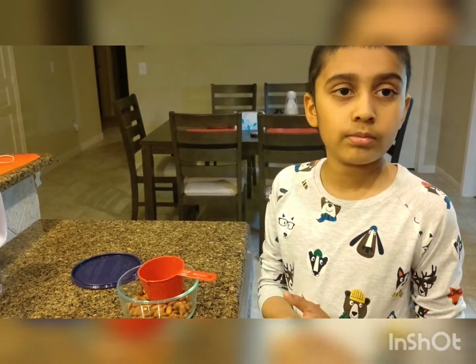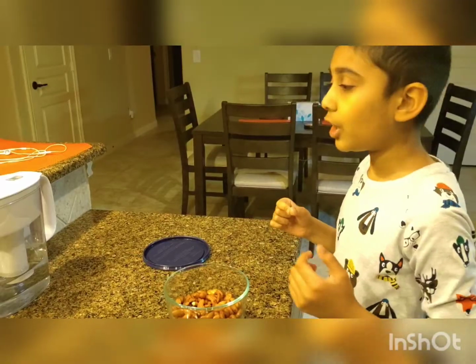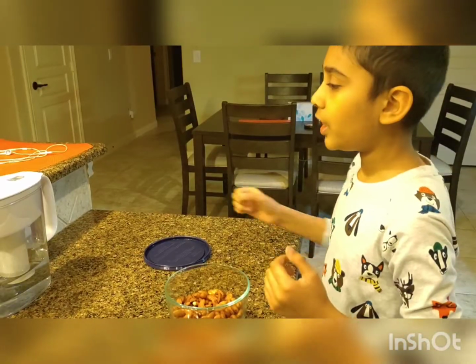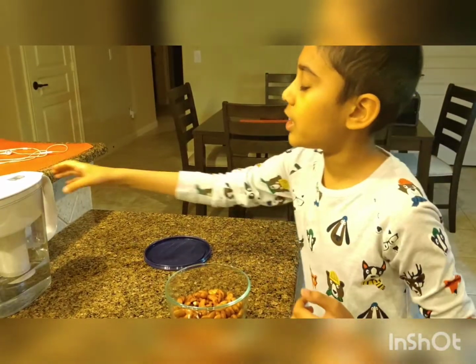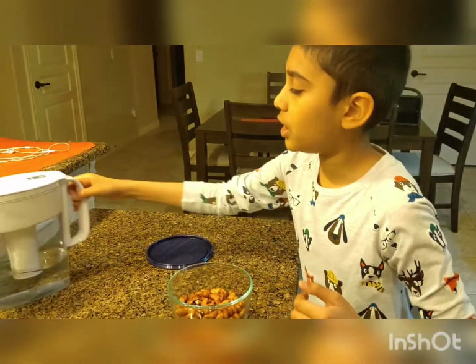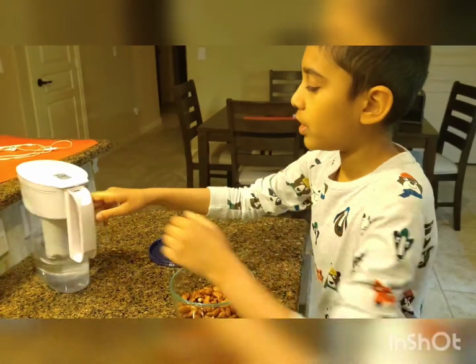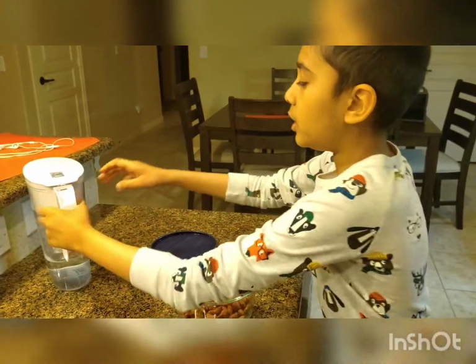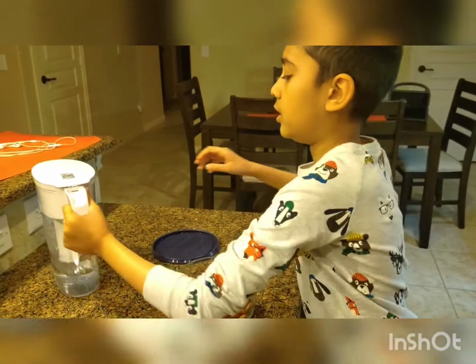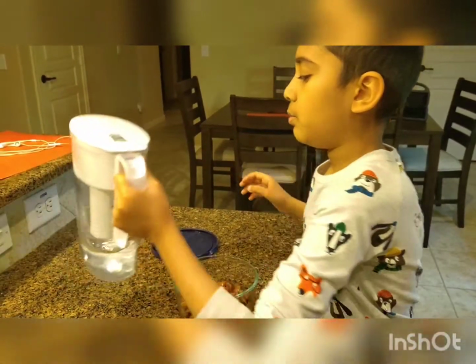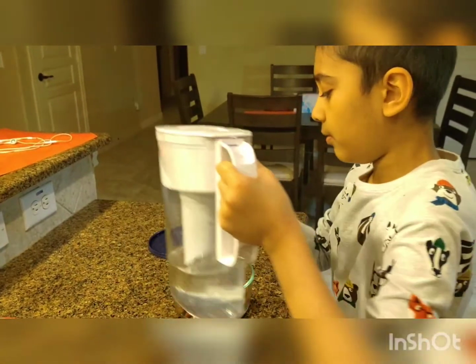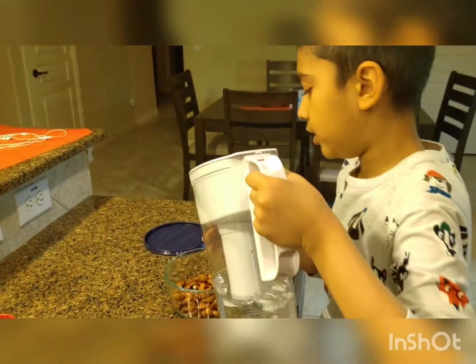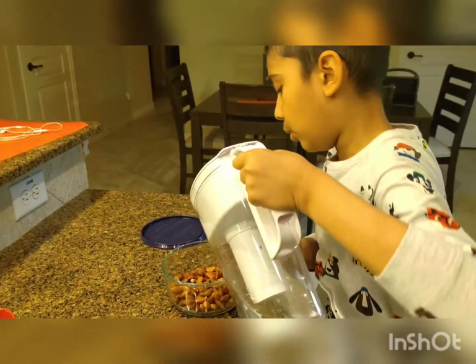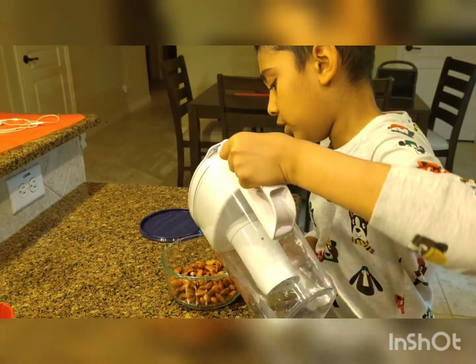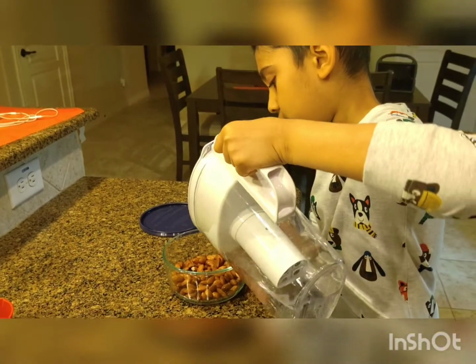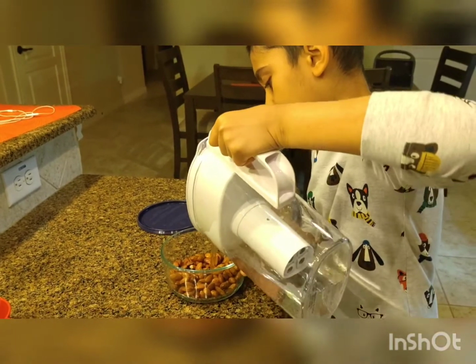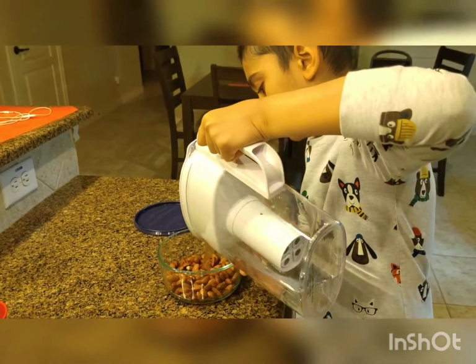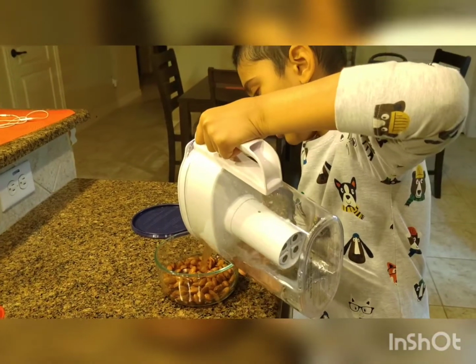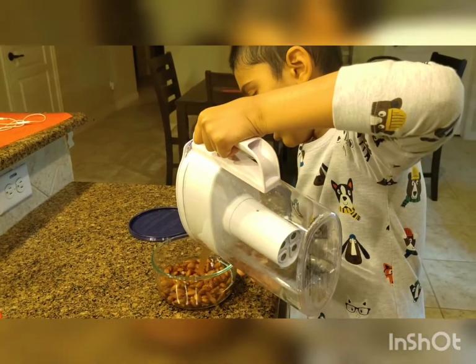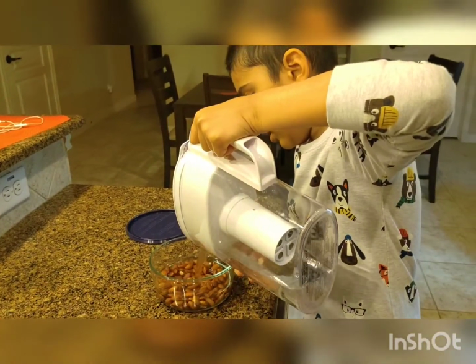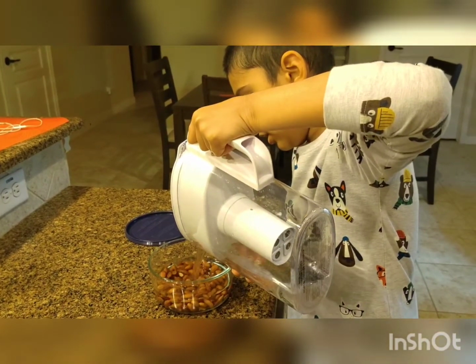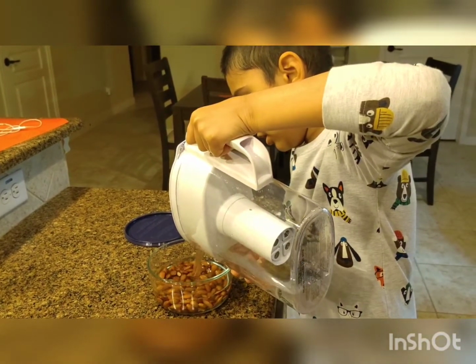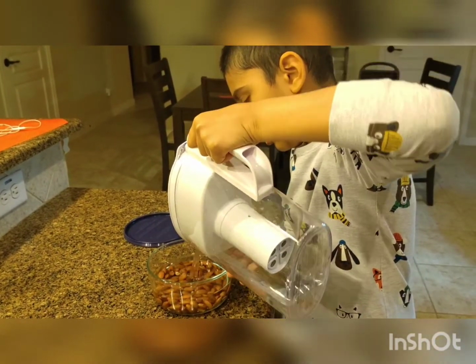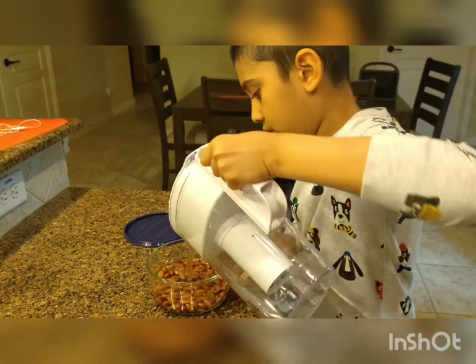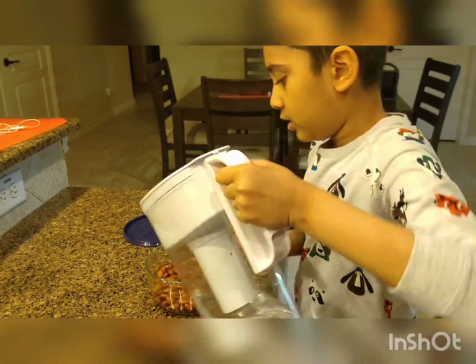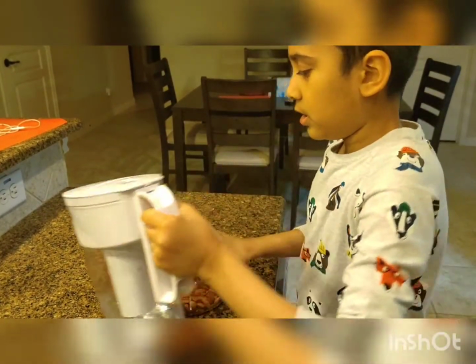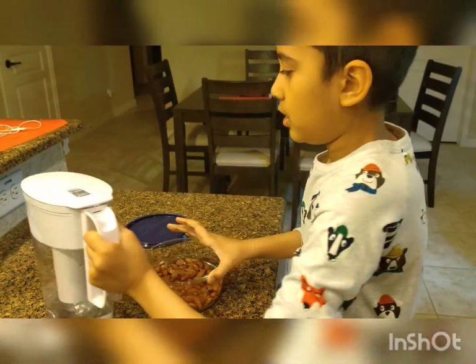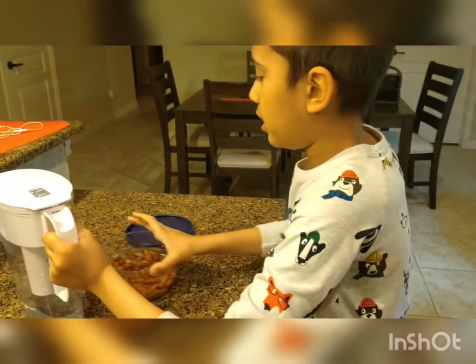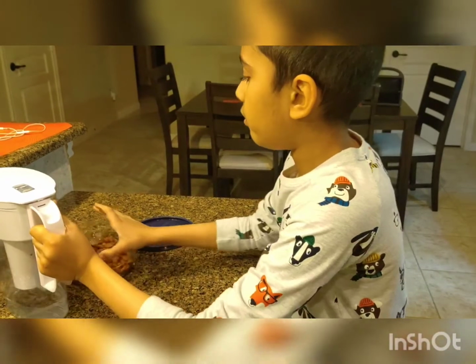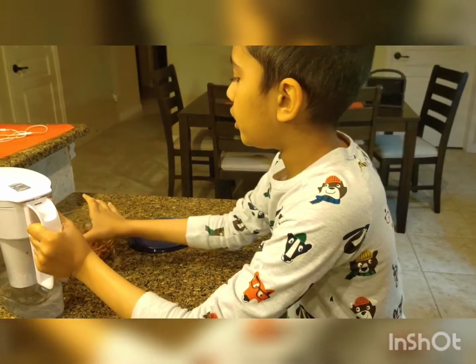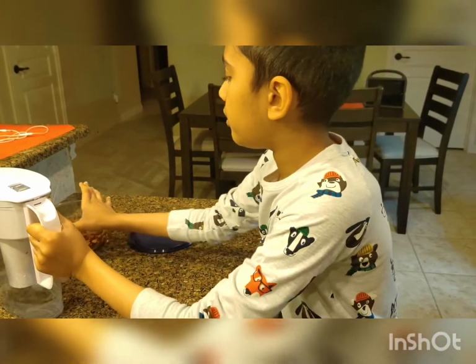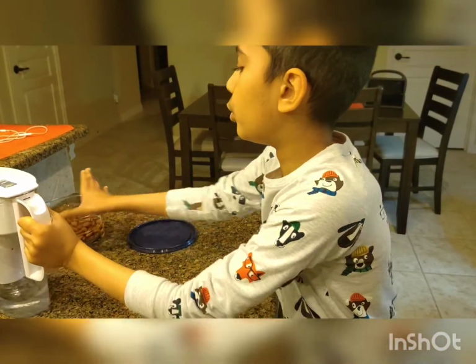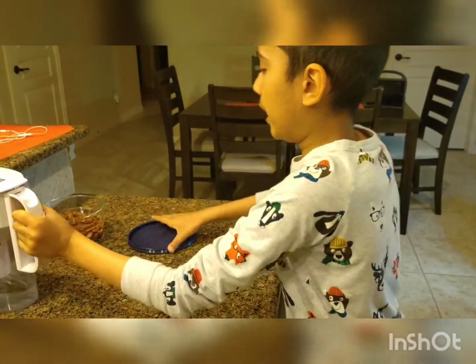Now that we are done rinsing, we will put some filtered water, and then we will just leave it overnight.